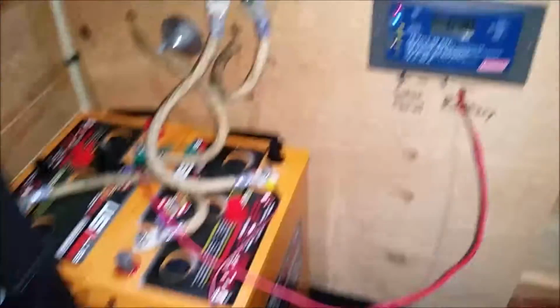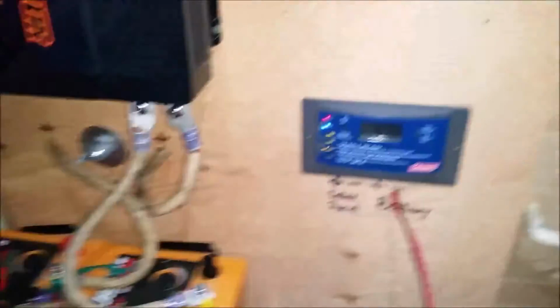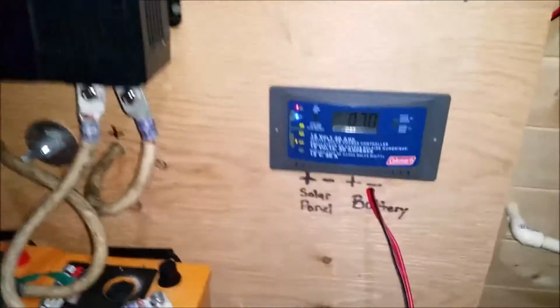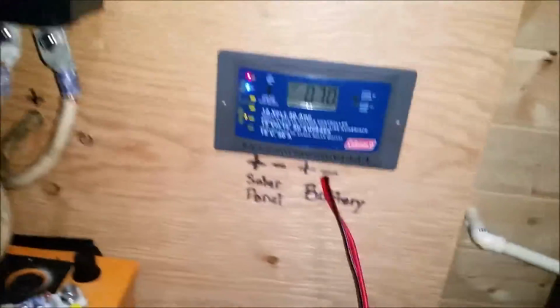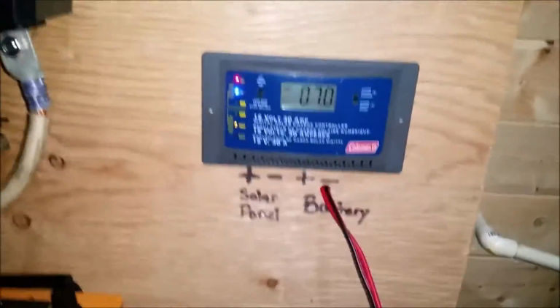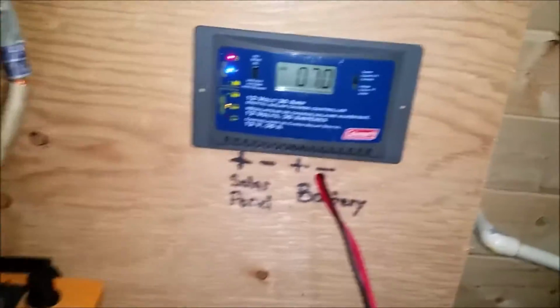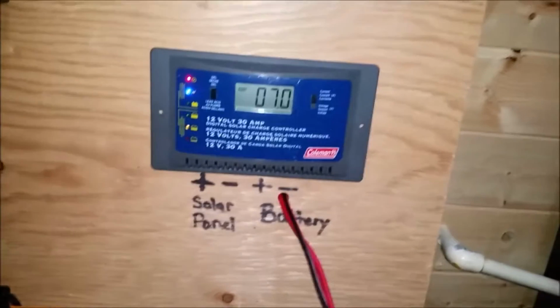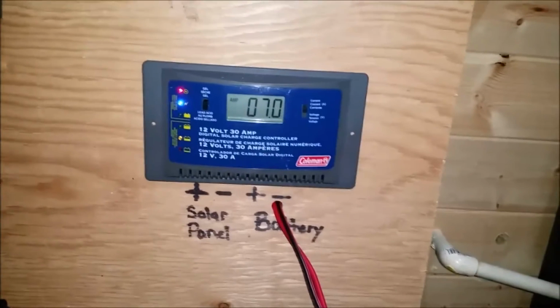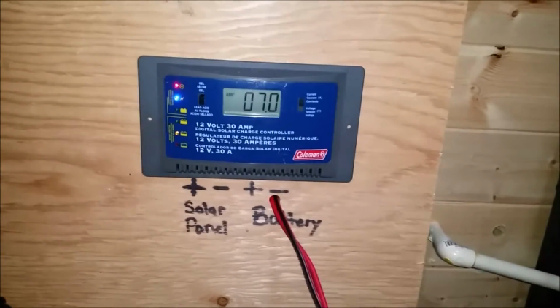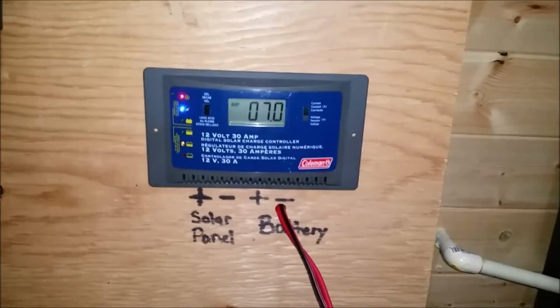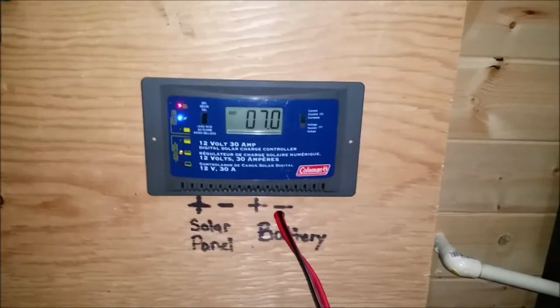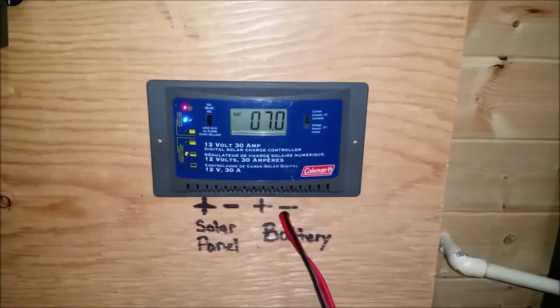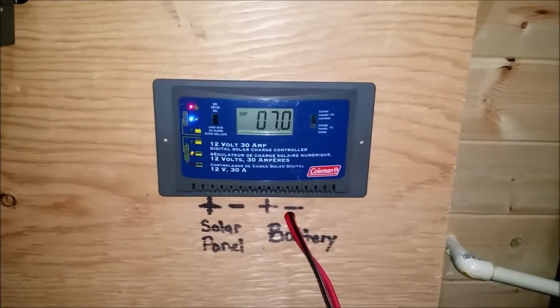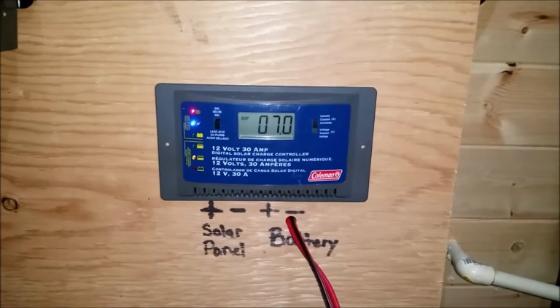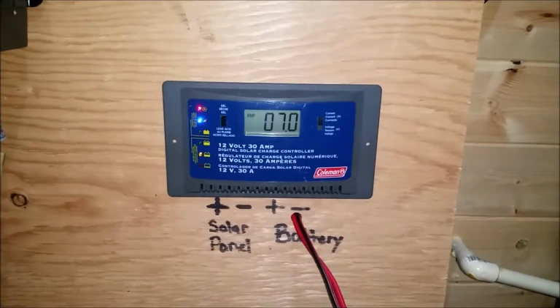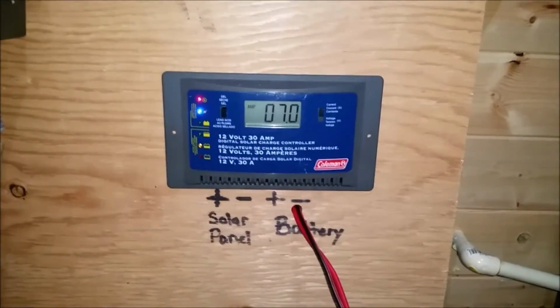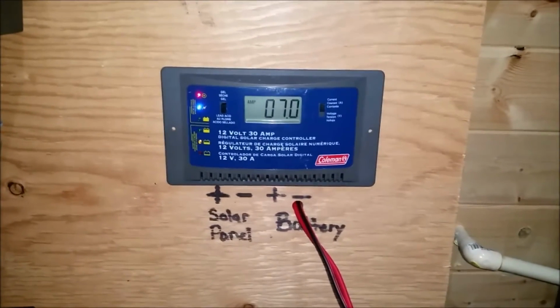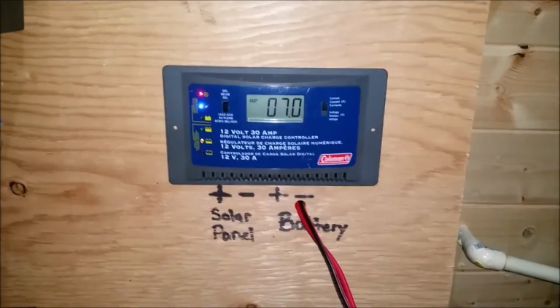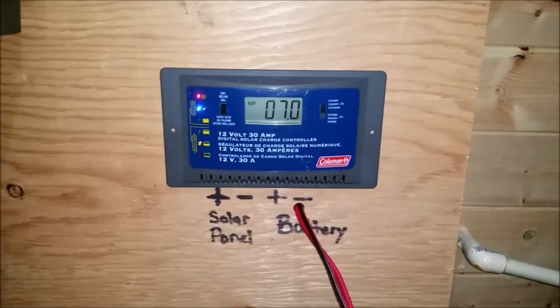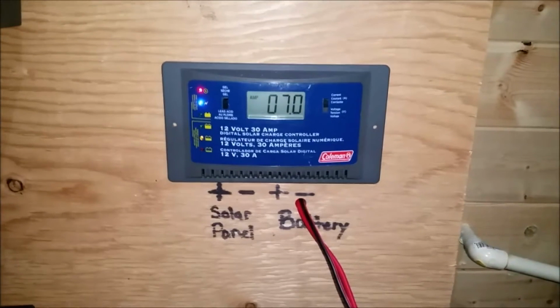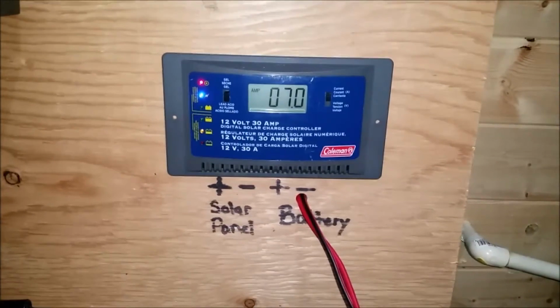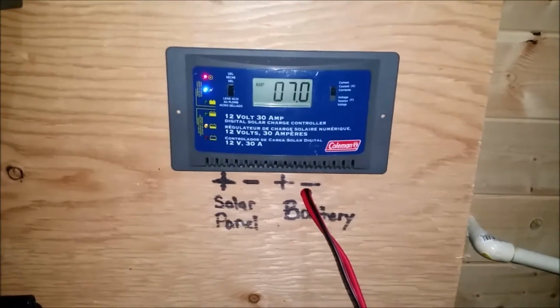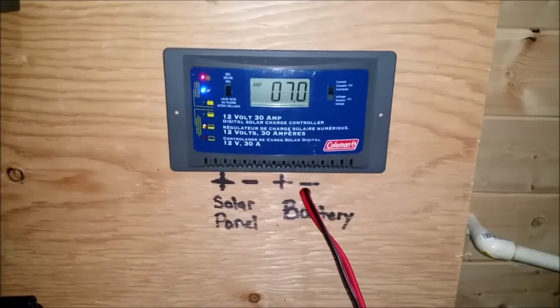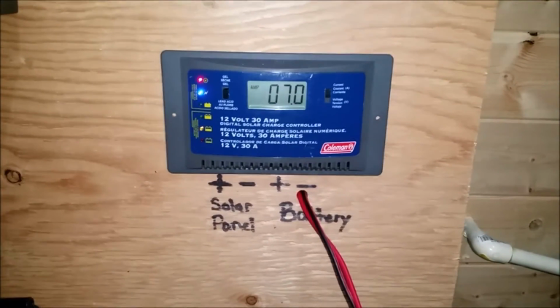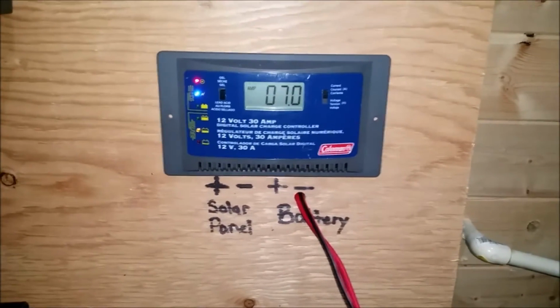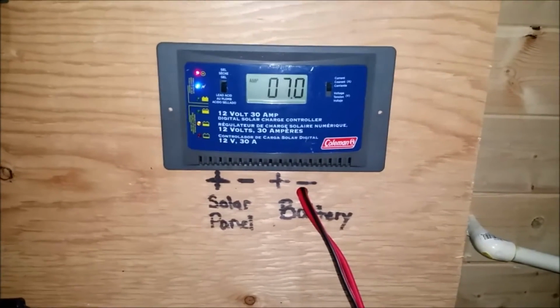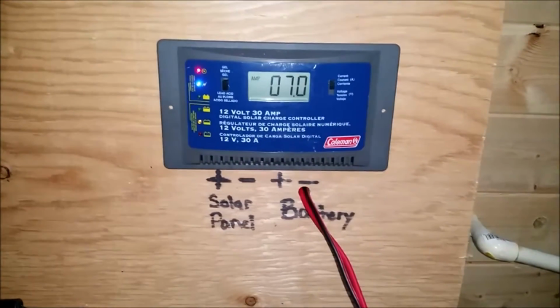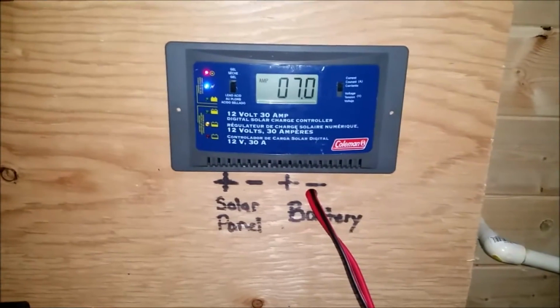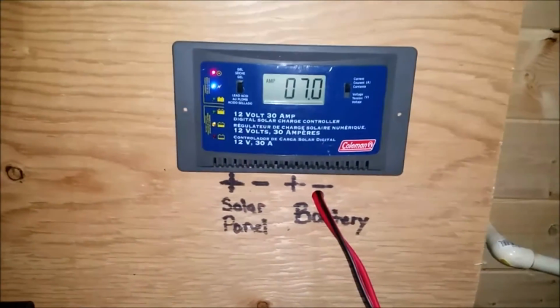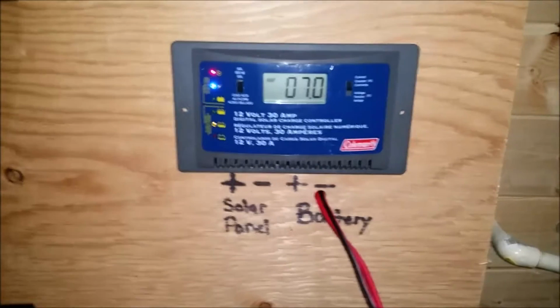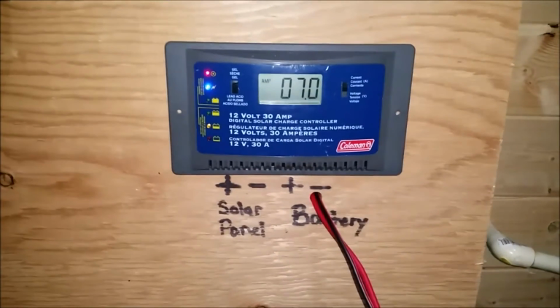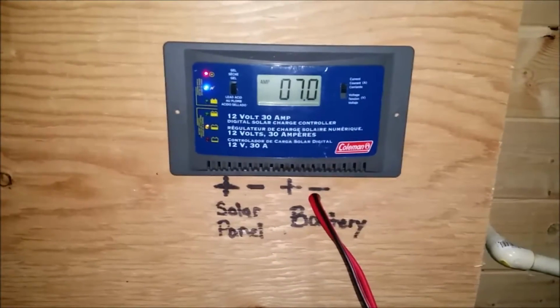It's just a simple 30-amp charge controller. Right now, as you can see, it's 10 o'clock in the morning. I've got 7 amps coming in with just the two panels. That should be up to about 10 amps at midday, I'm thinking.